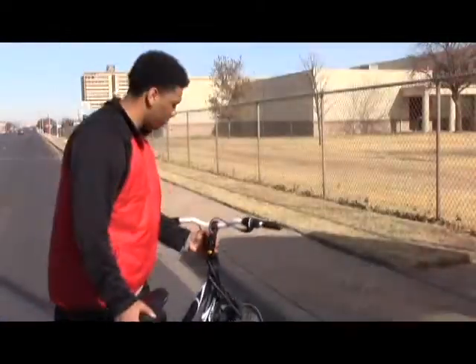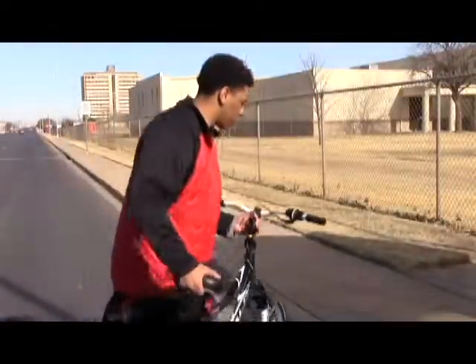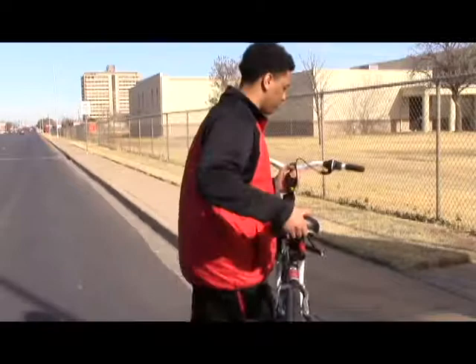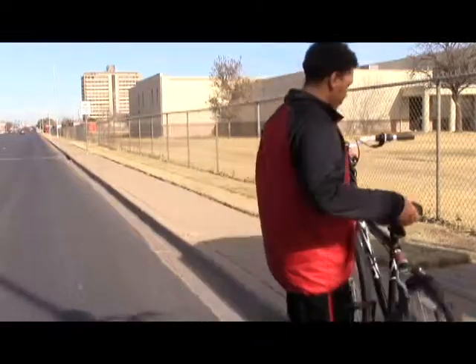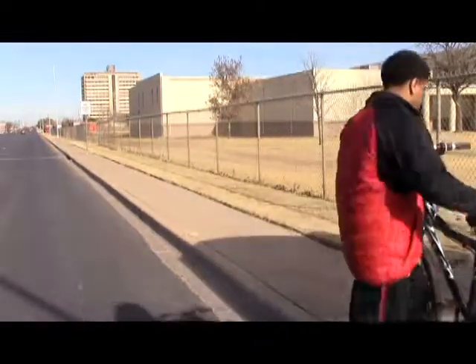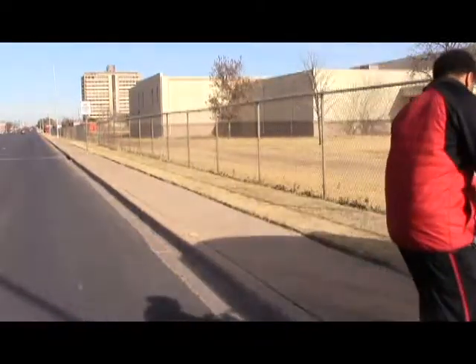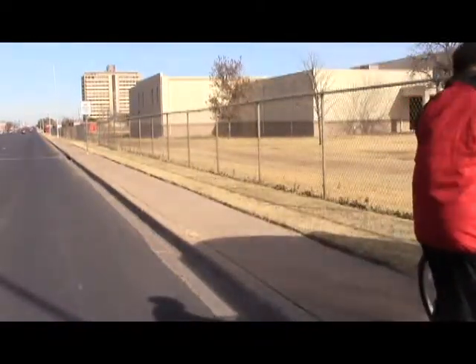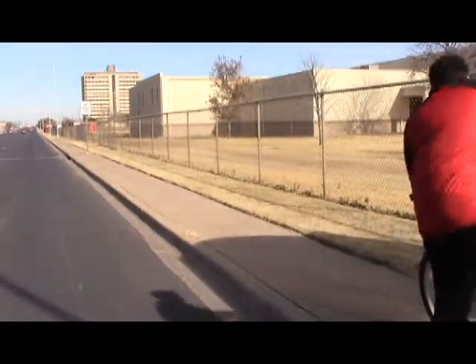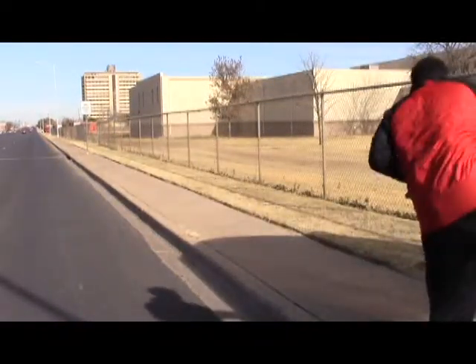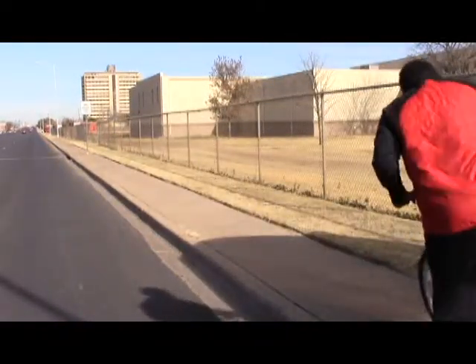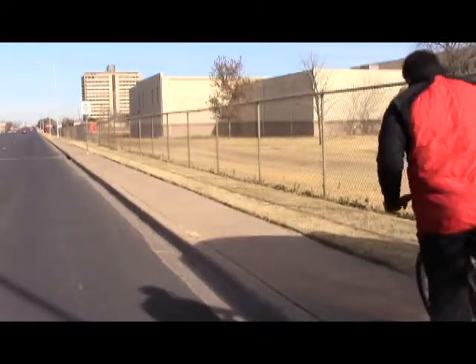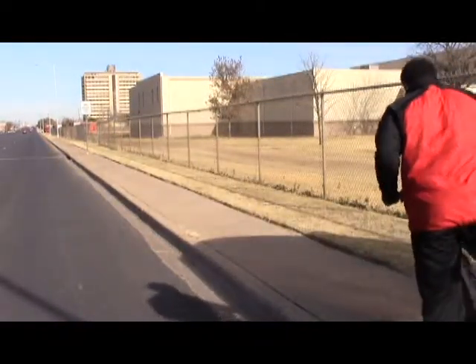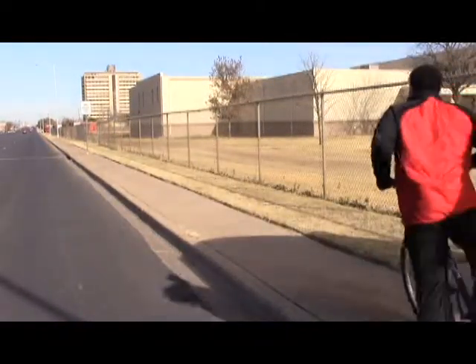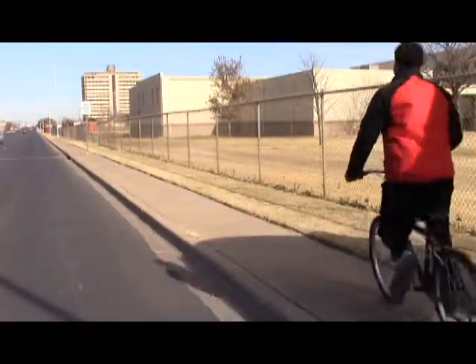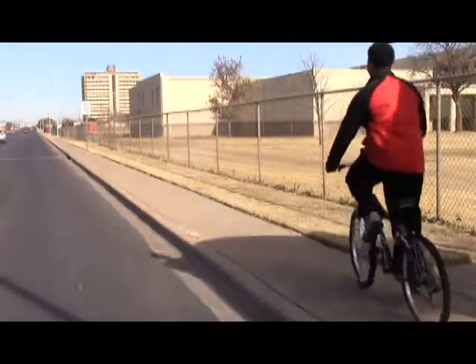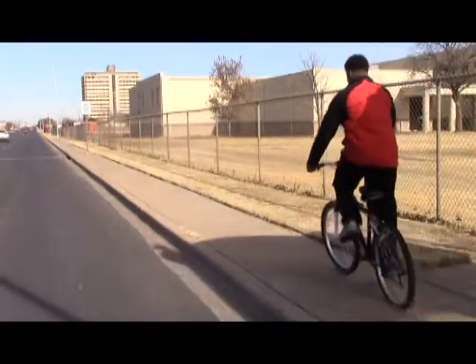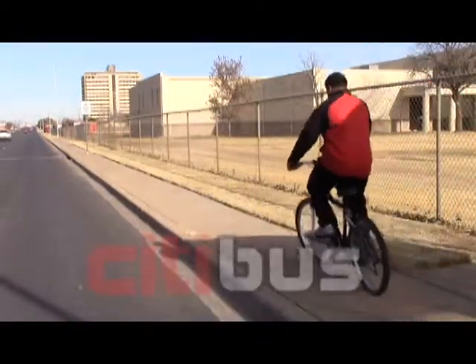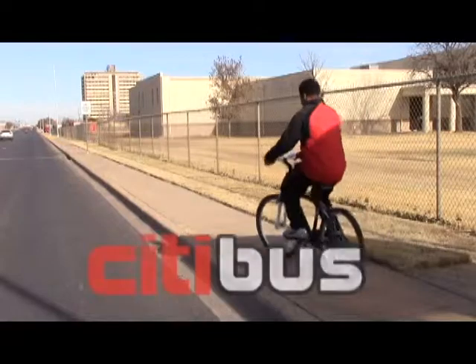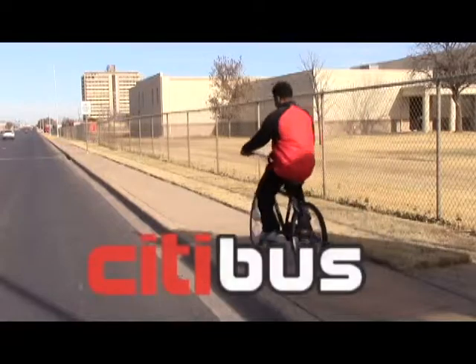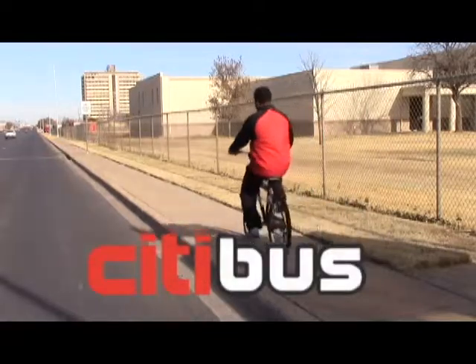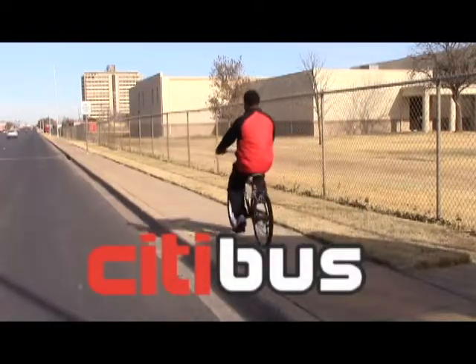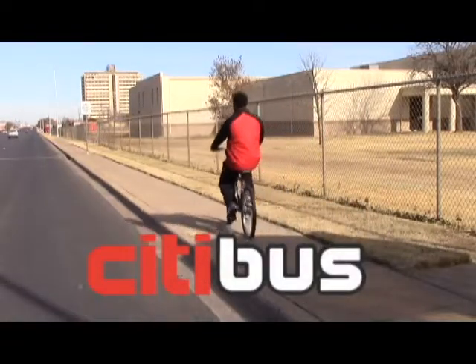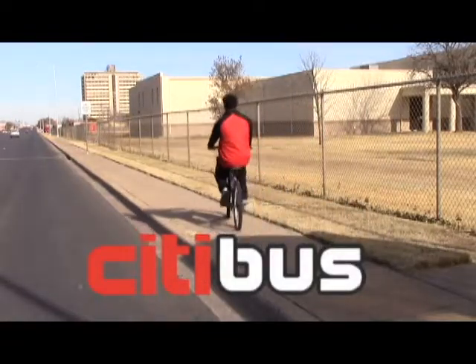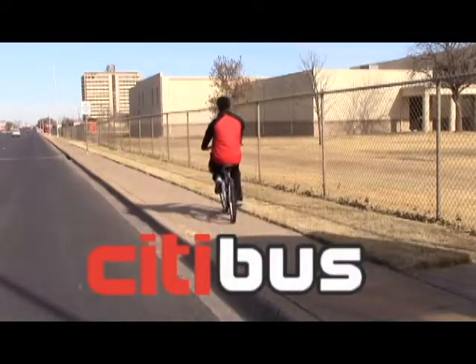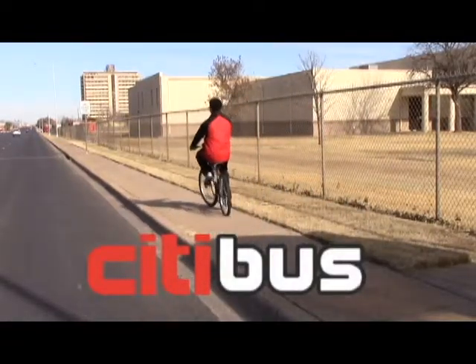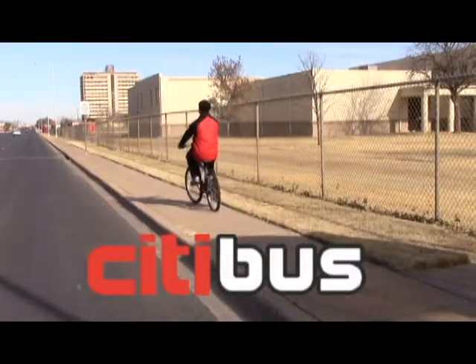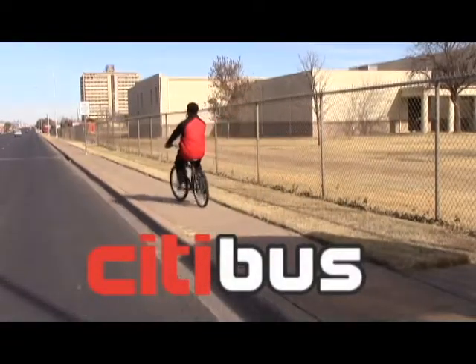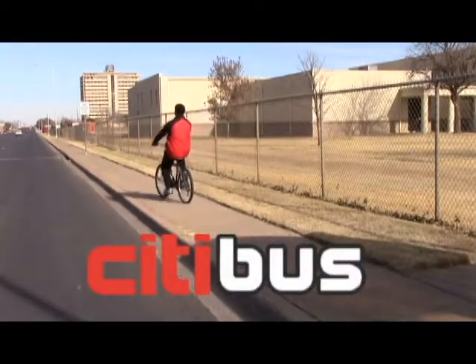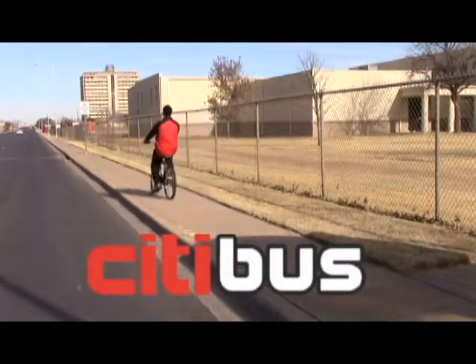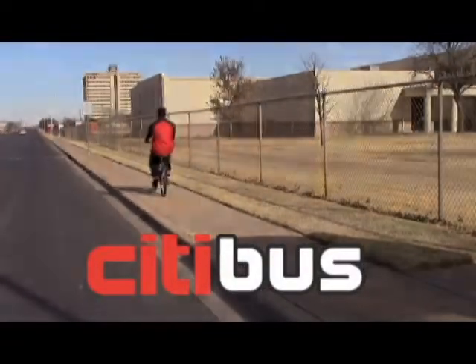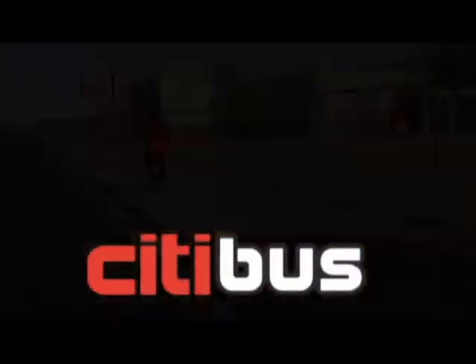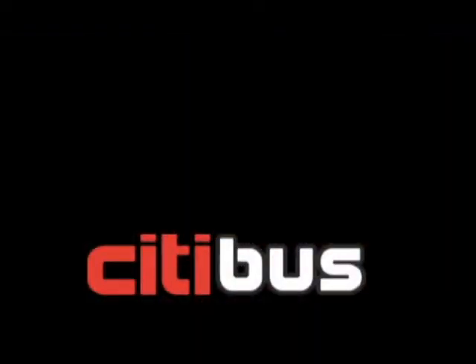Get where you need to be on City Bus. Bring your bike along at no extra cost to keep you mobile during your day. Your bike is always welcome on City Bus. Thank you for riding.